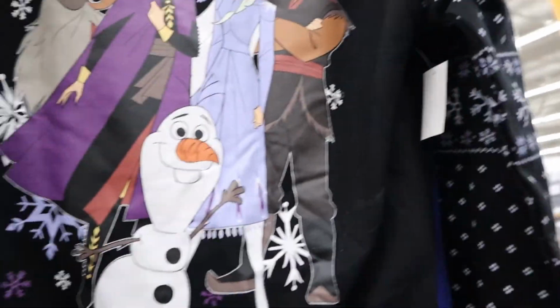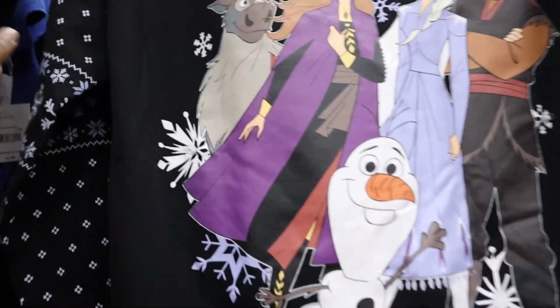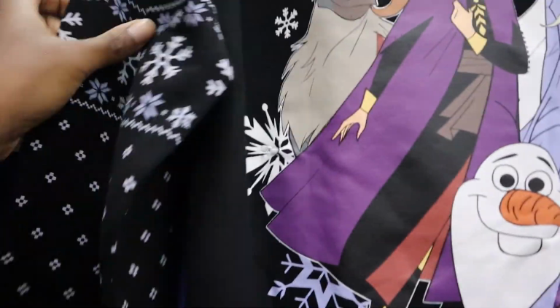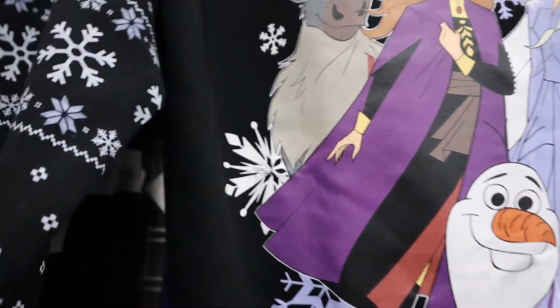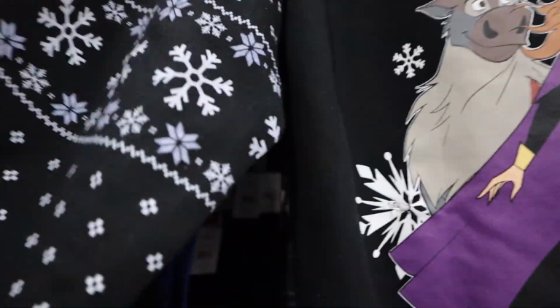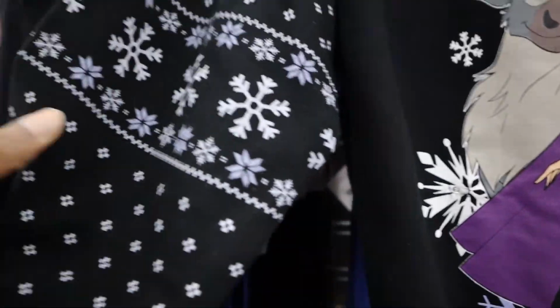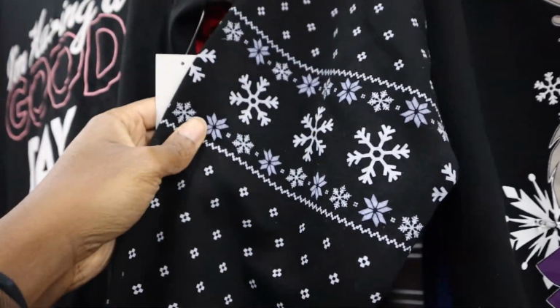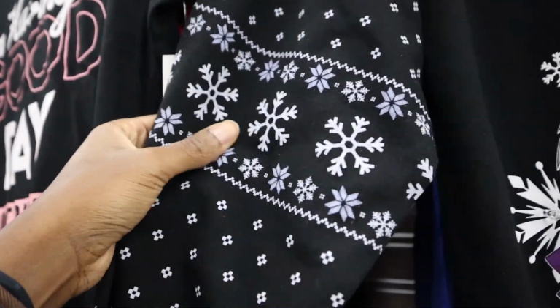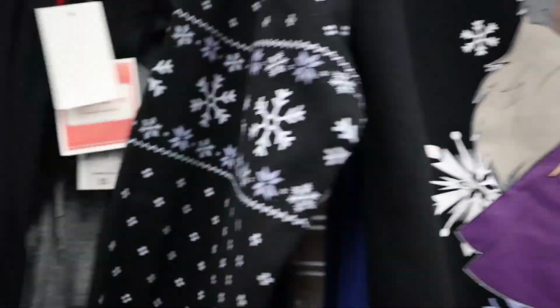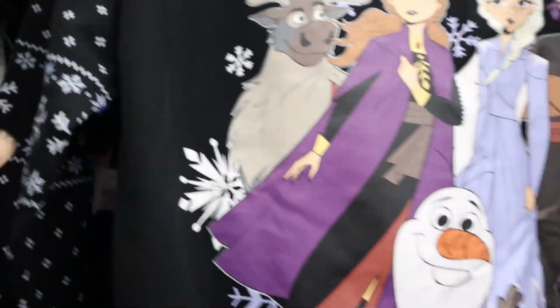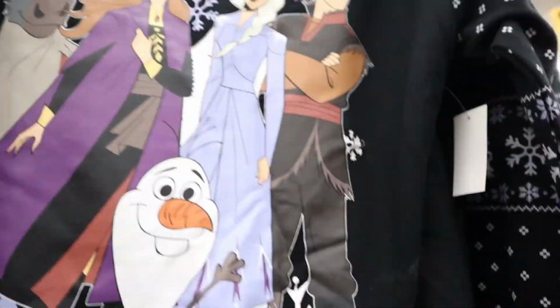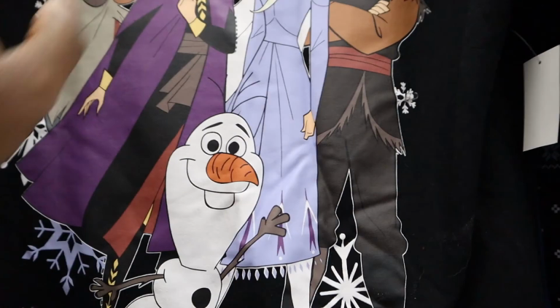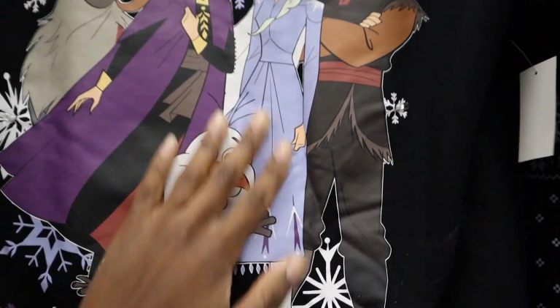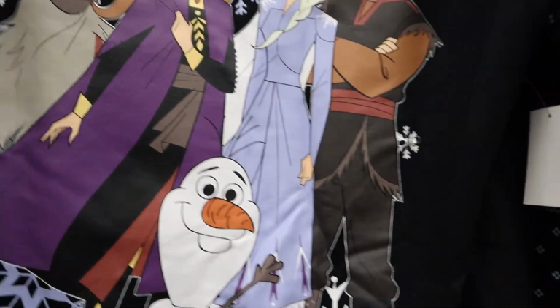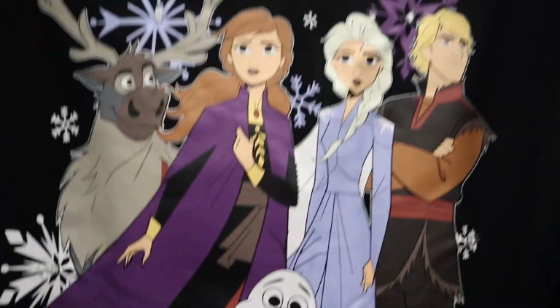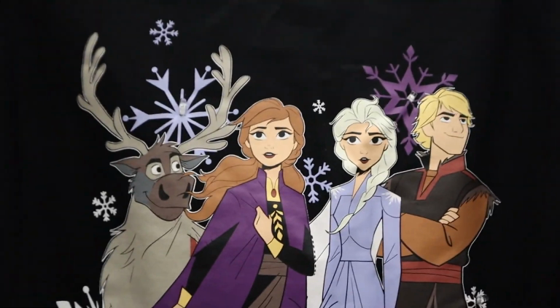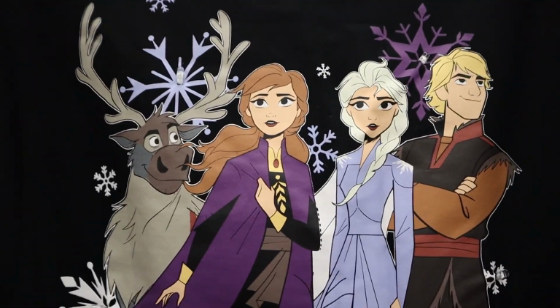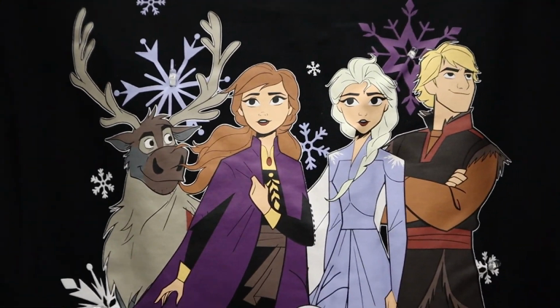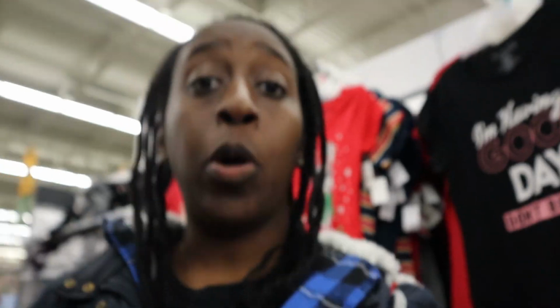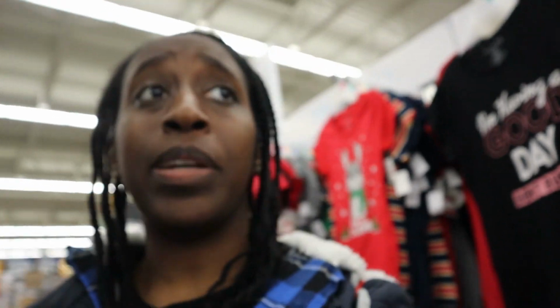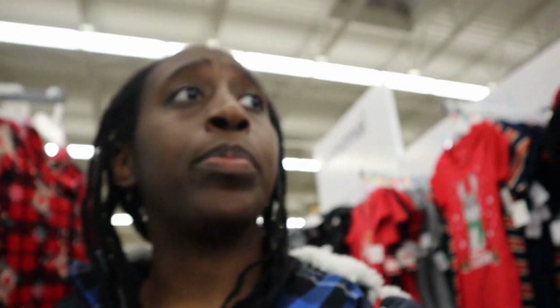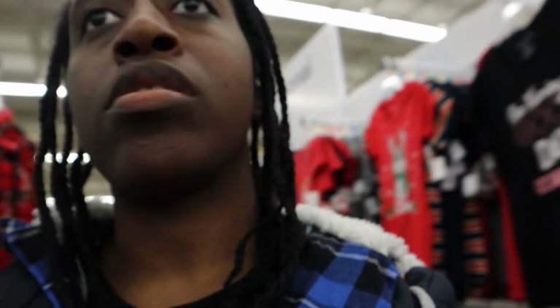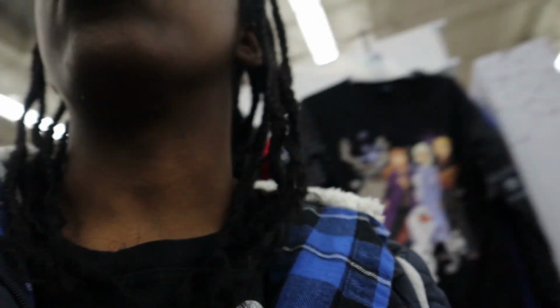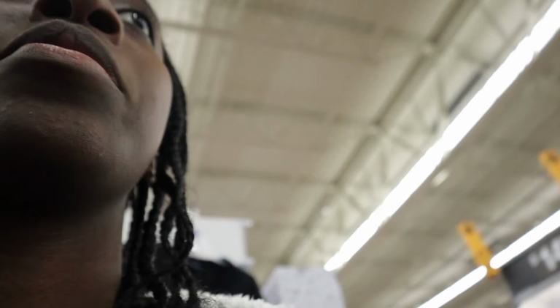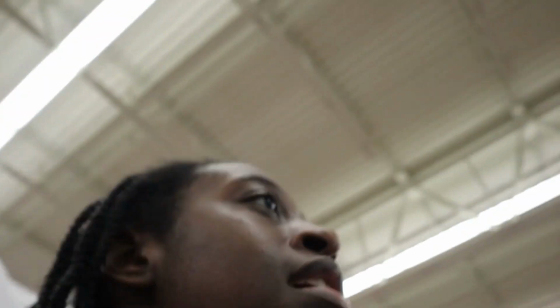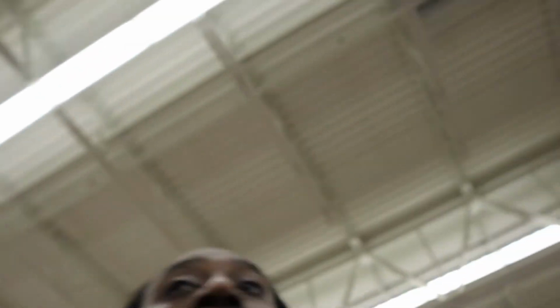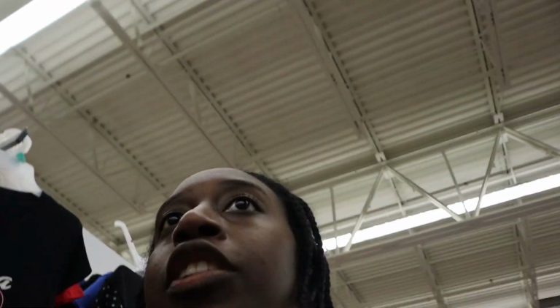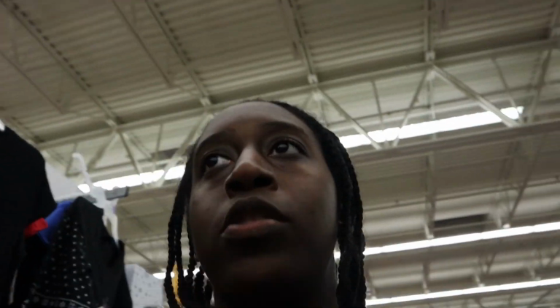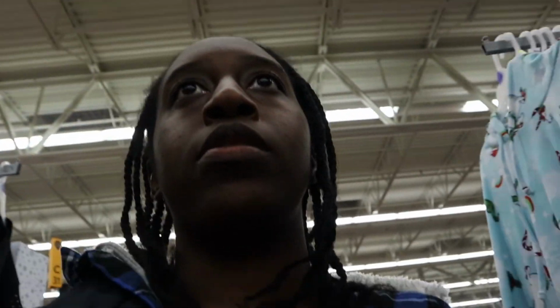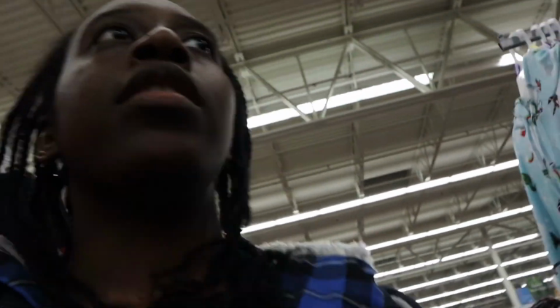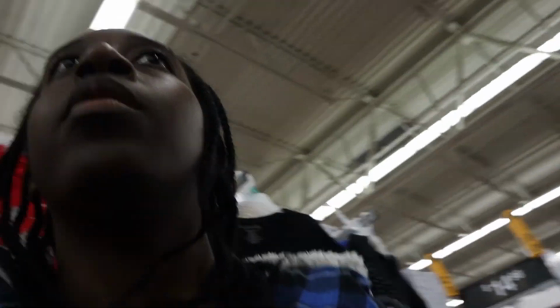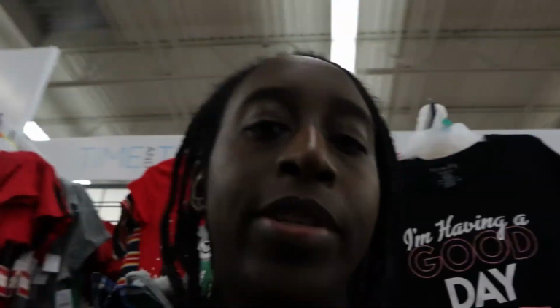You guys, I love snowflakes! And Frozen is cool too. Walmart is my favorite place to shop for clothes, I love it so much. Okay, so we're on a mission.